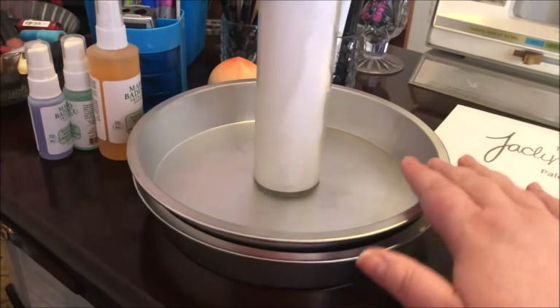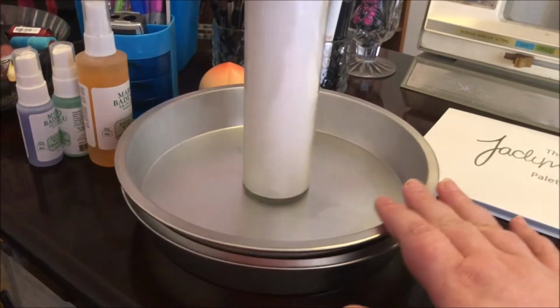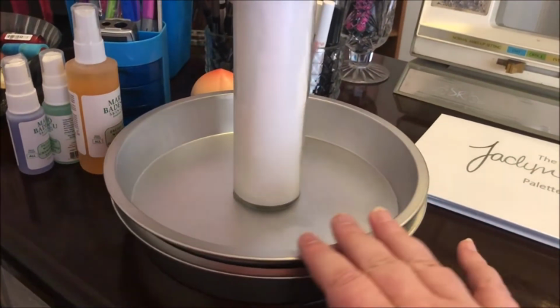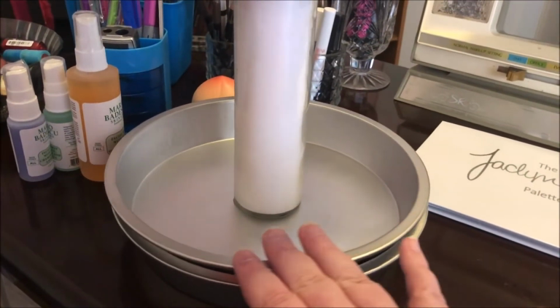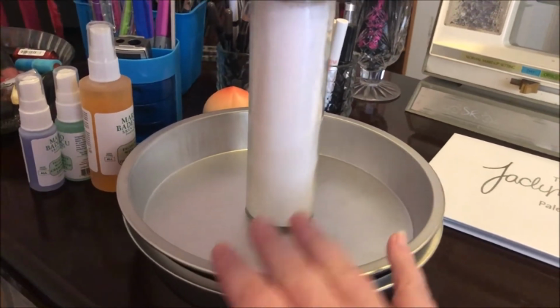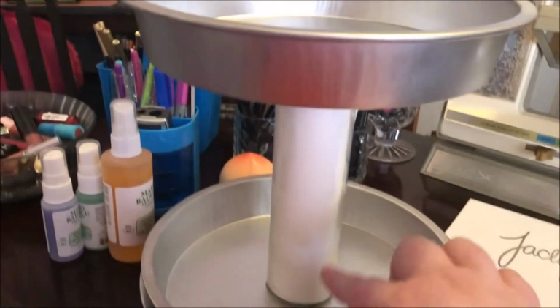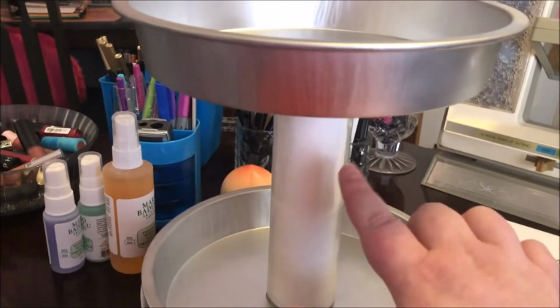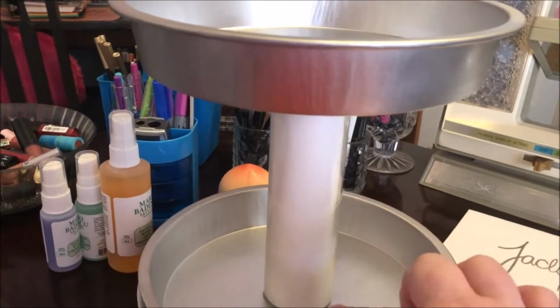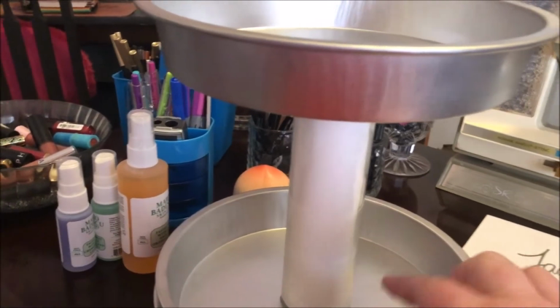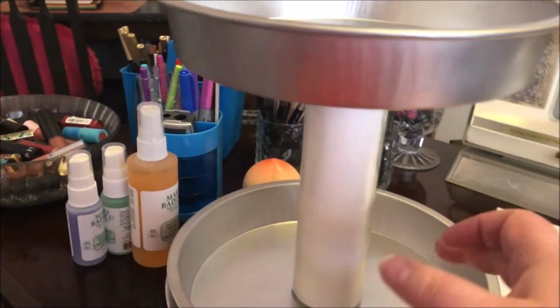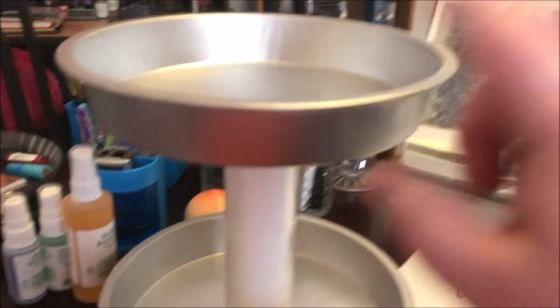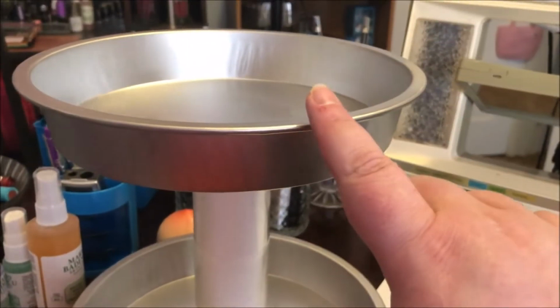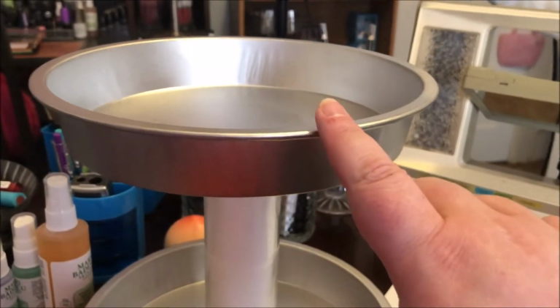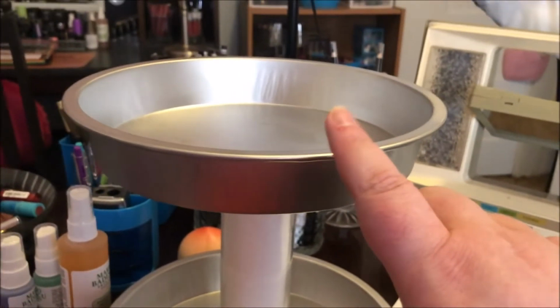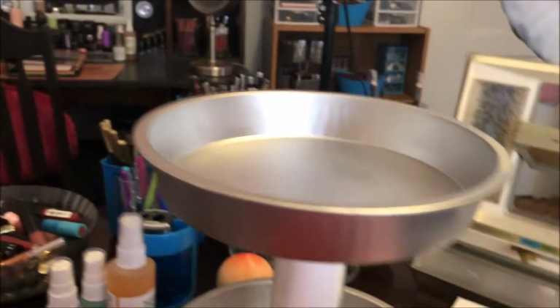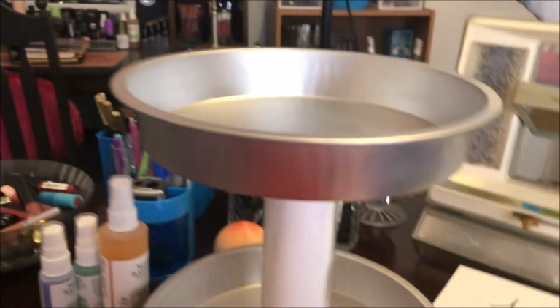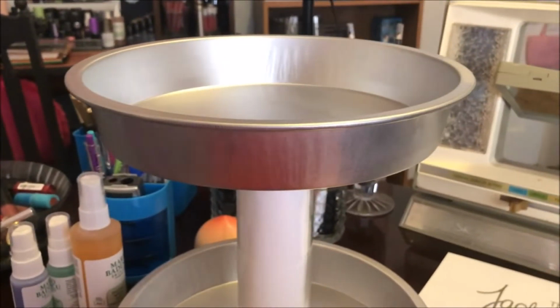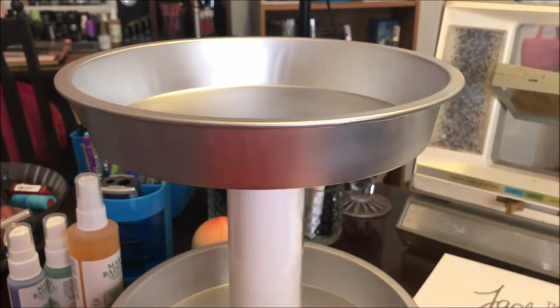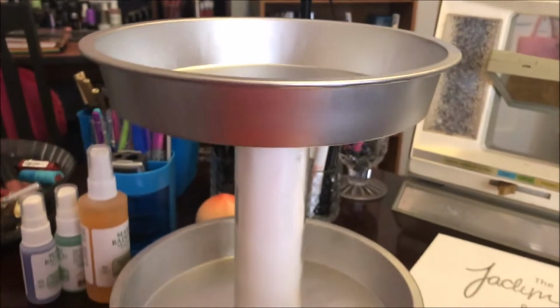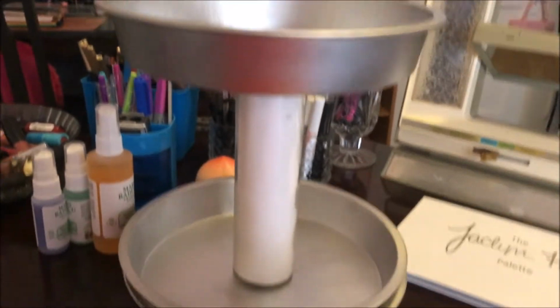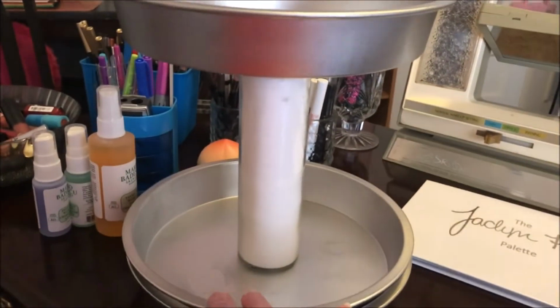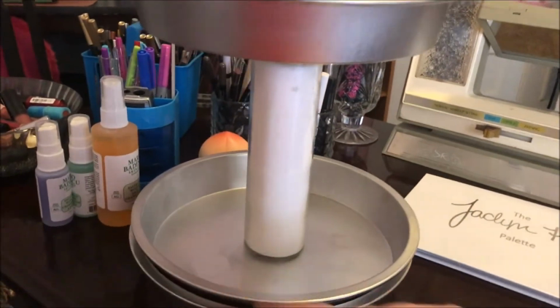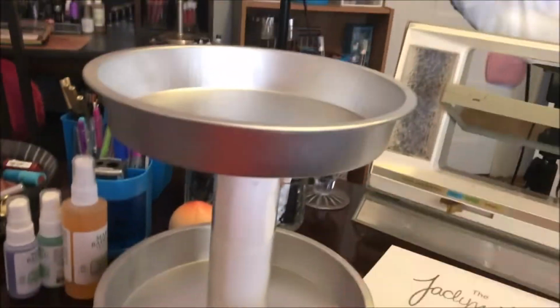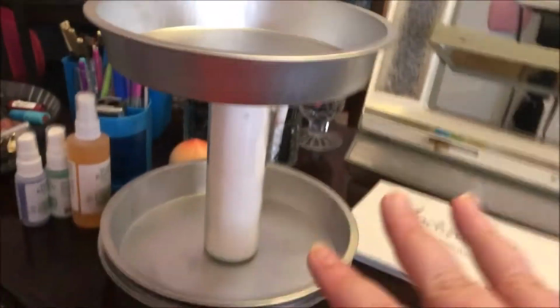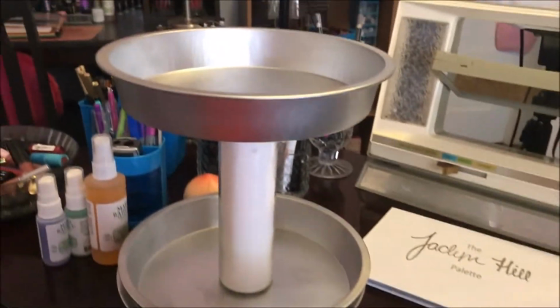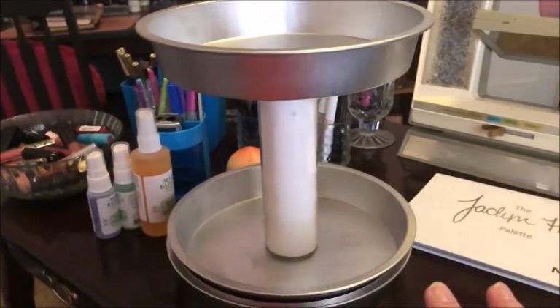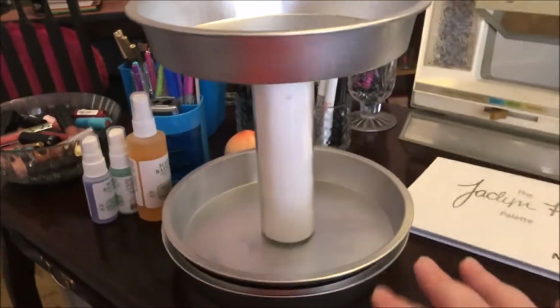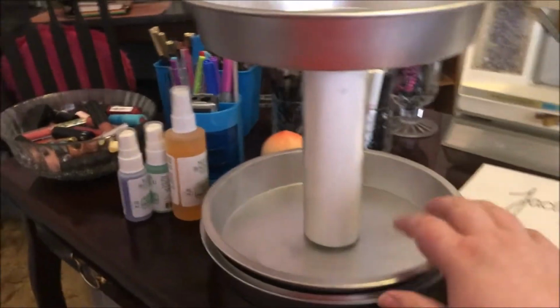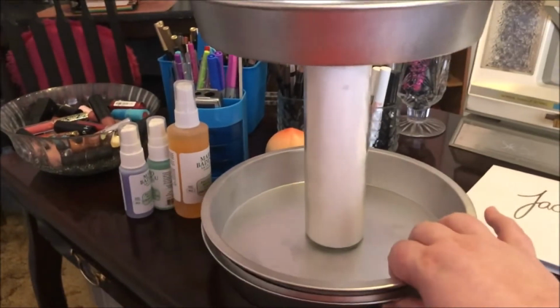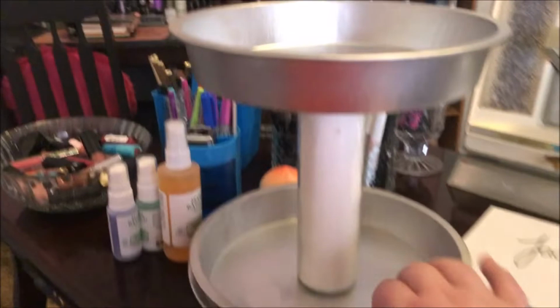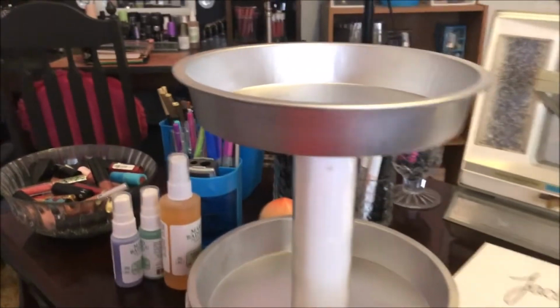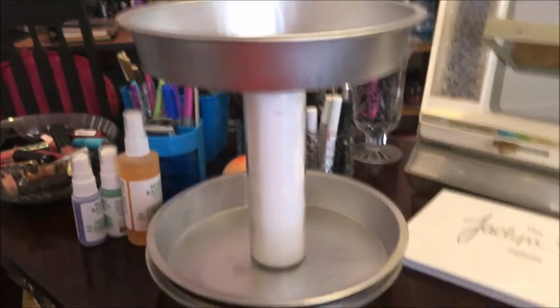I got this candle at Dollar General for $1.50 — it's solid white — and I used this as my base. Then I put the third cake pan on top, so I made myself a little lazy Susan tower type dilly-mabob, and I'm going to put all my setting sprays on it.